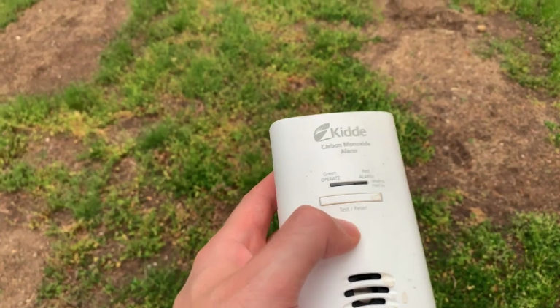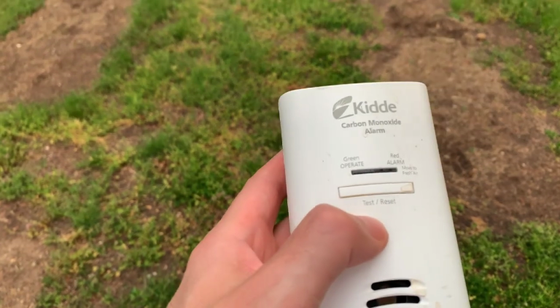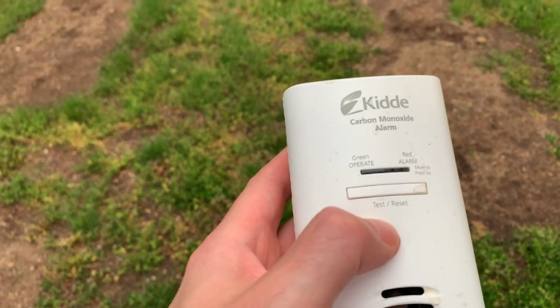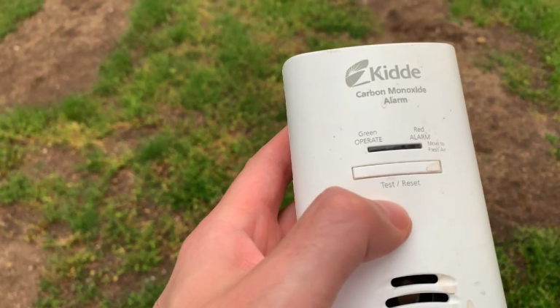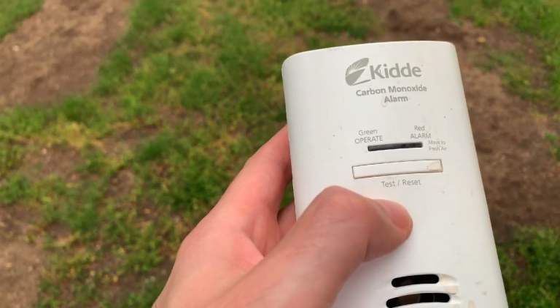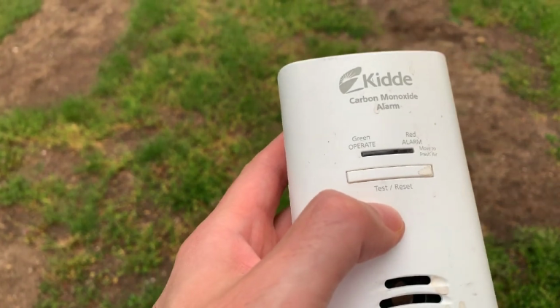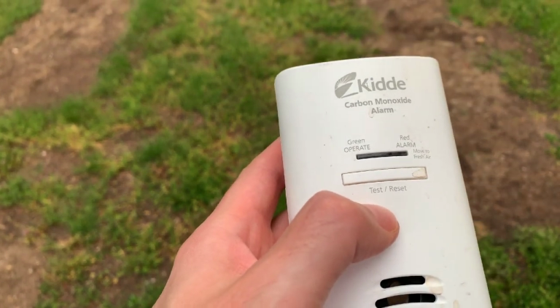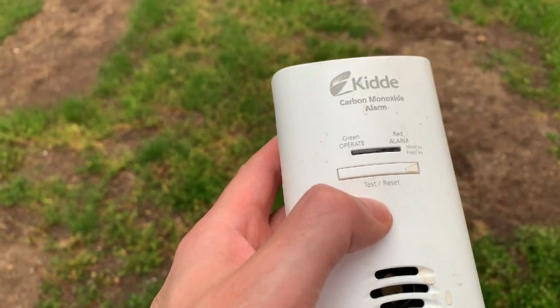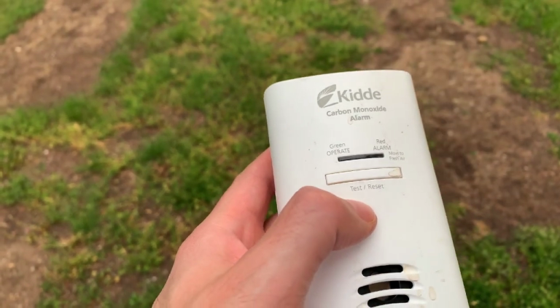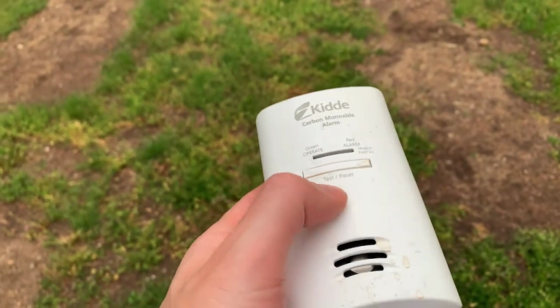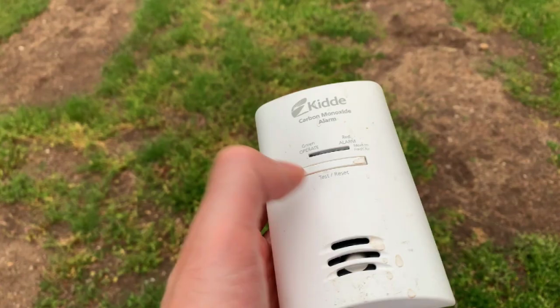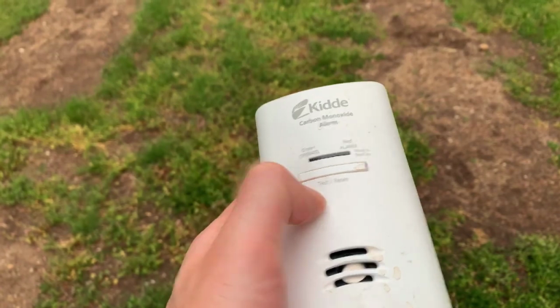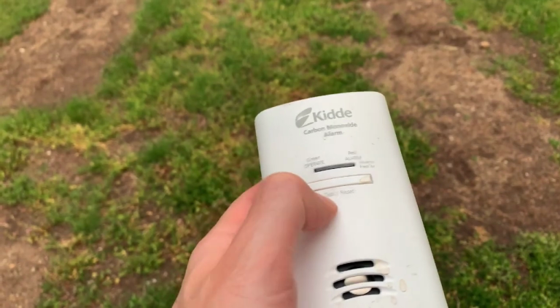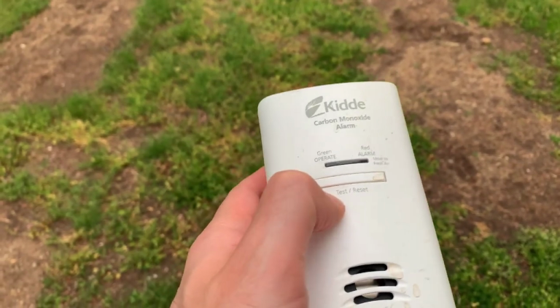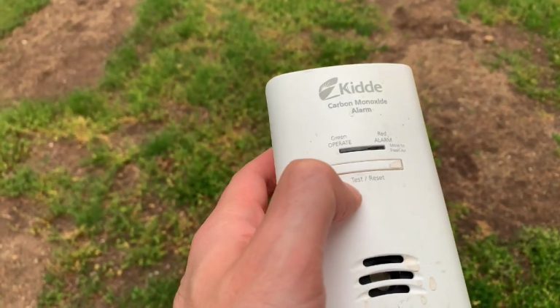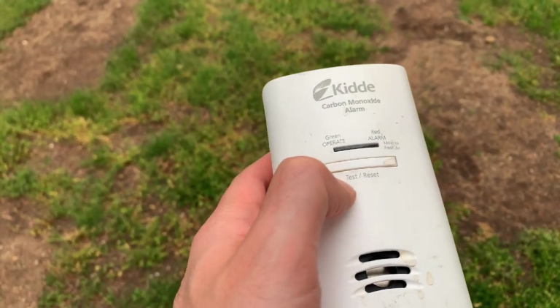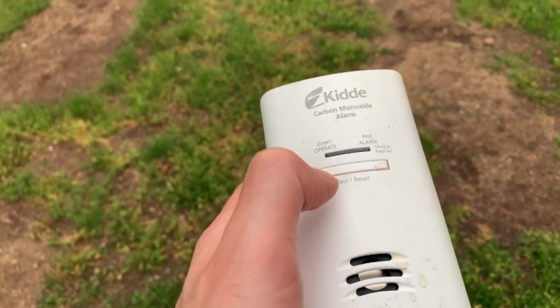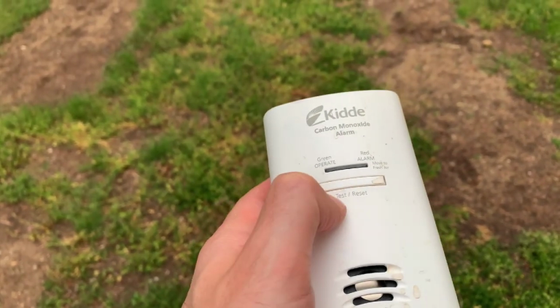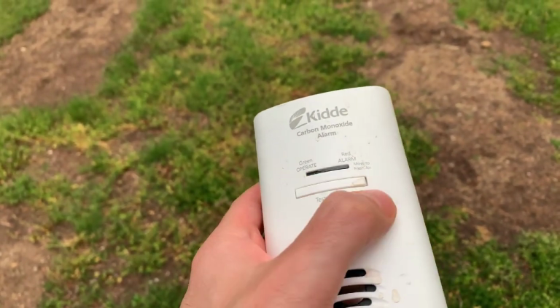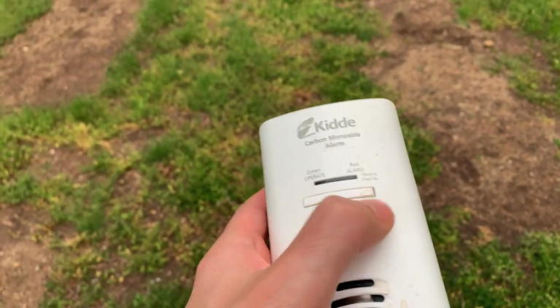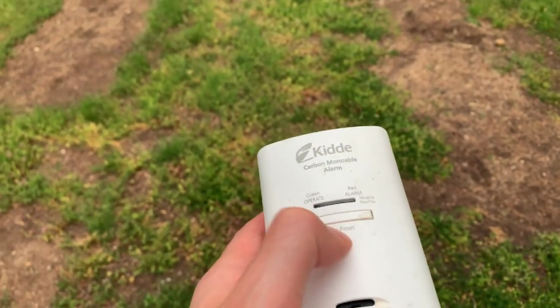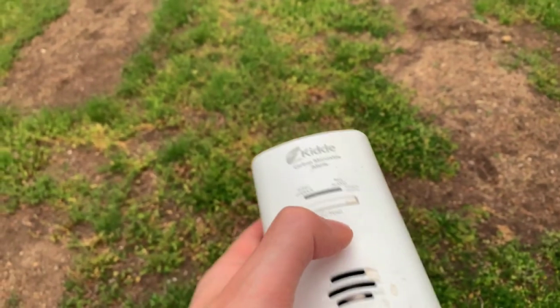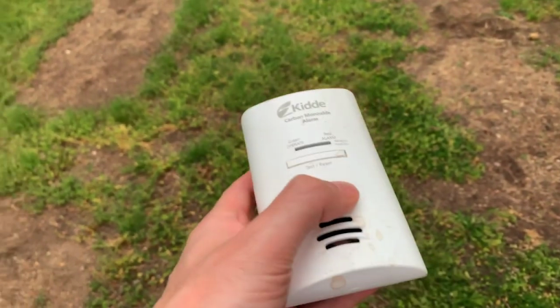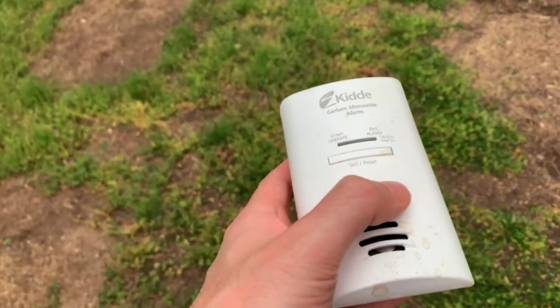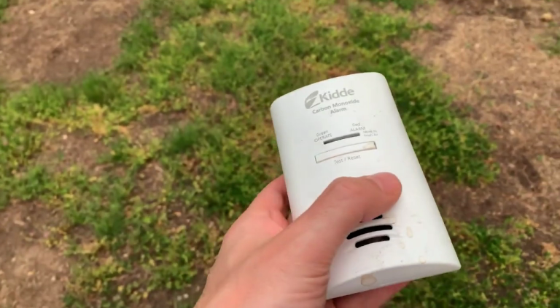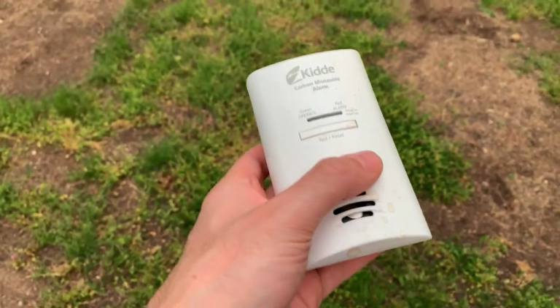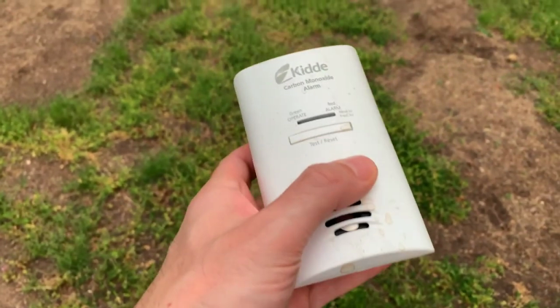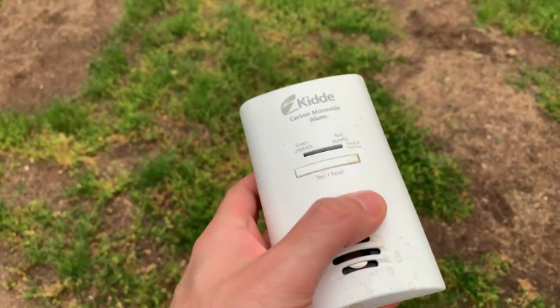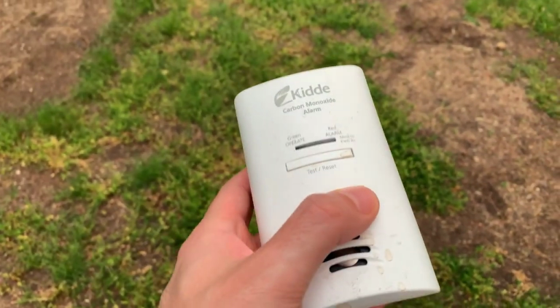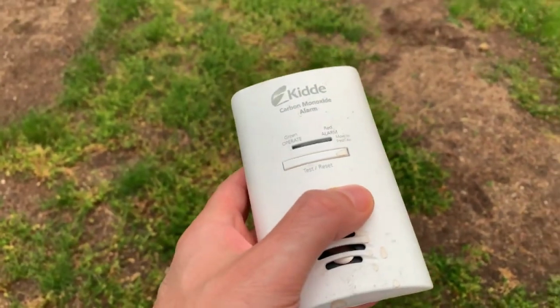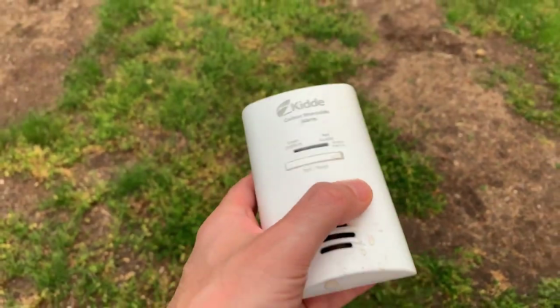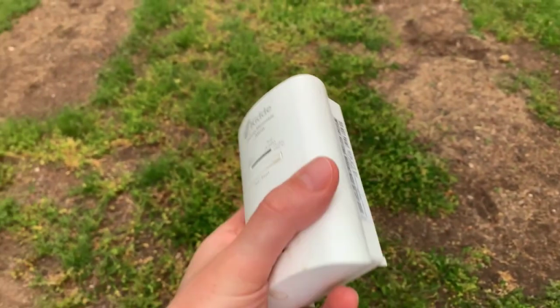And now it's flashing green in the center. I just set it off that one time — I hit it to the left. I'm not sure if it matters if you hit it on the left or the right, but you just got to hit it until it stops, because it's quite annoying and quite loud, especially if you're inside.